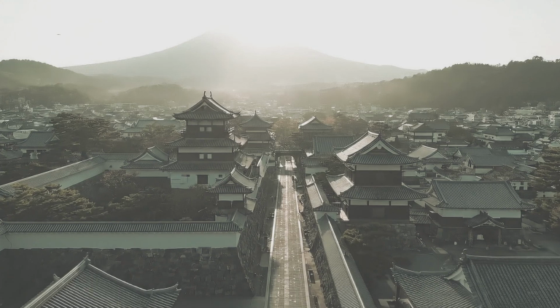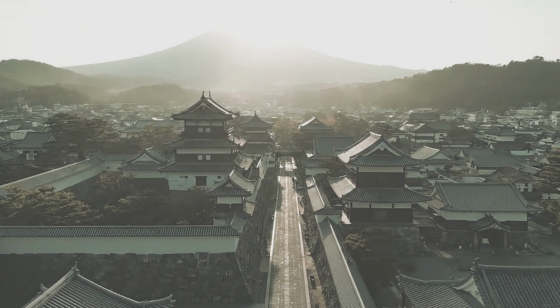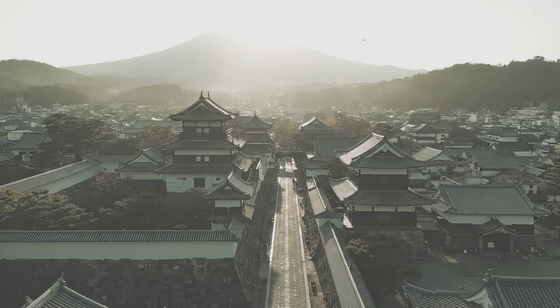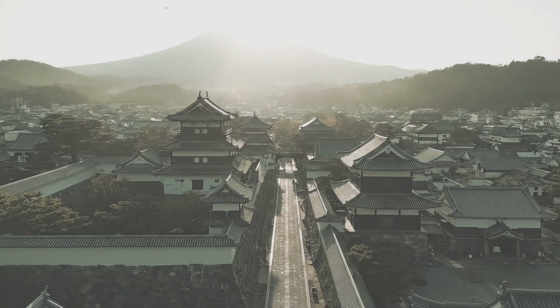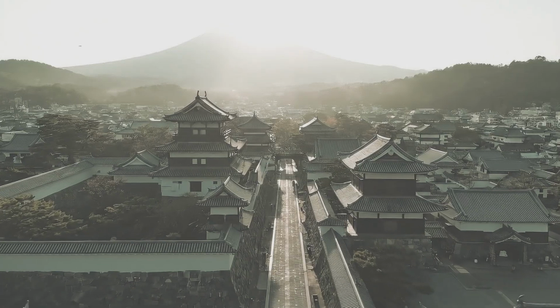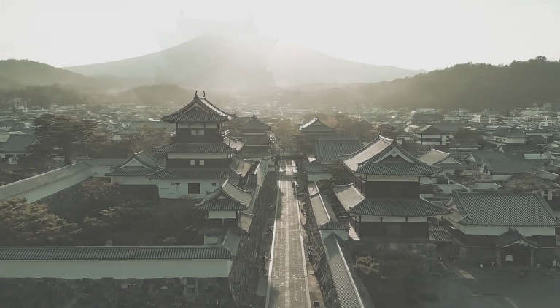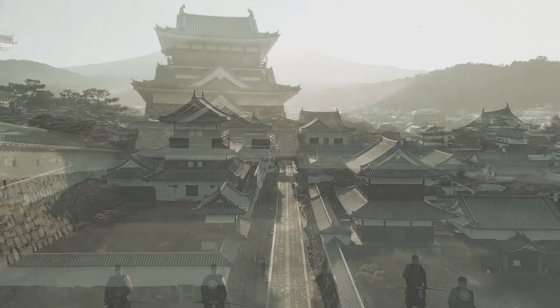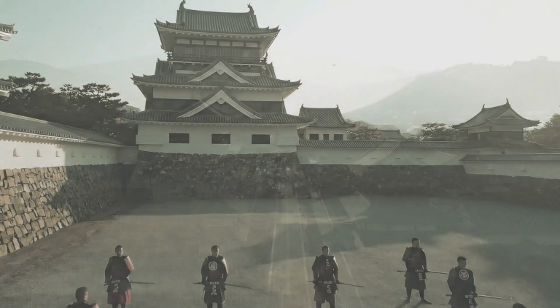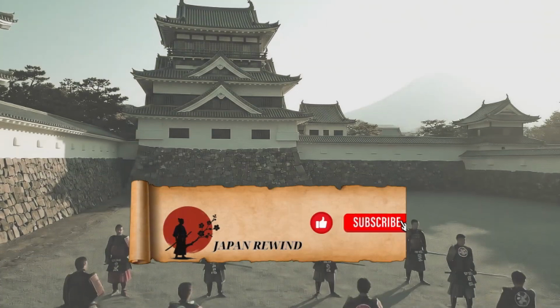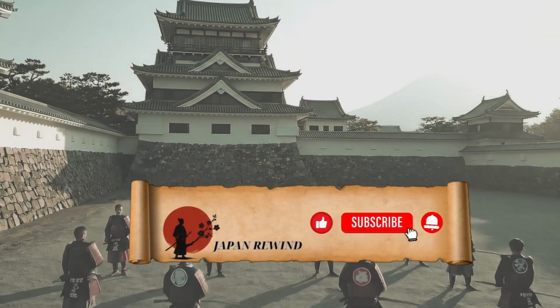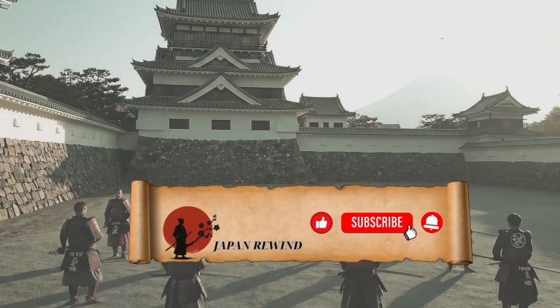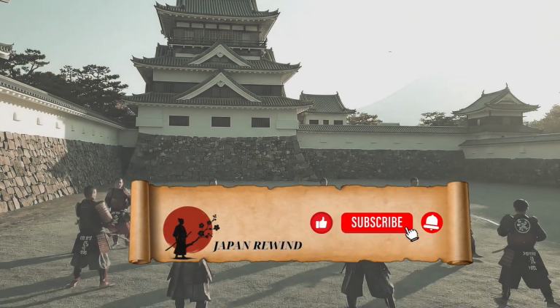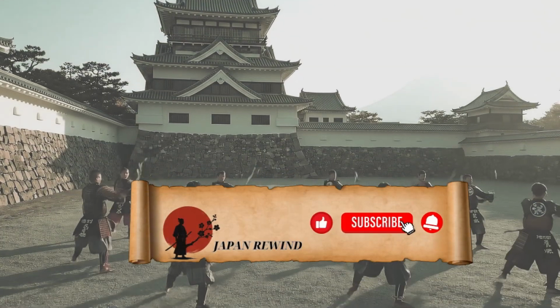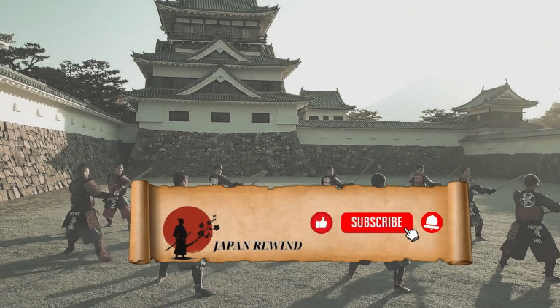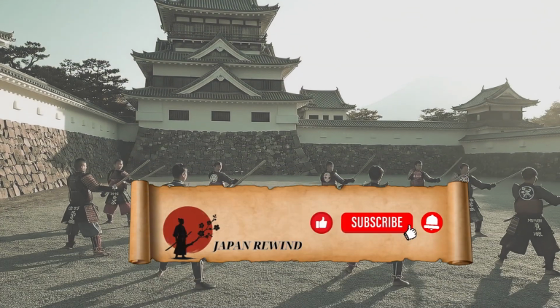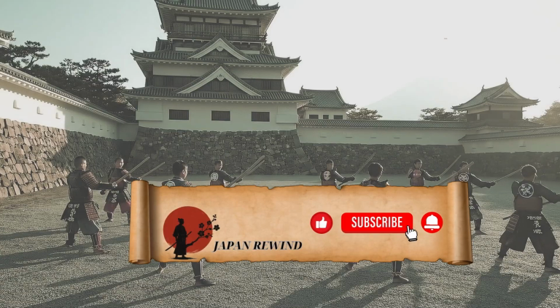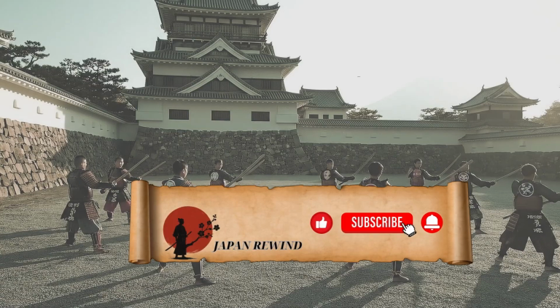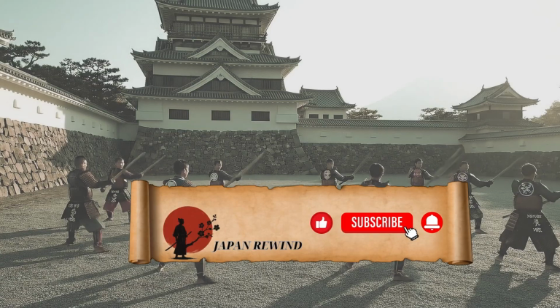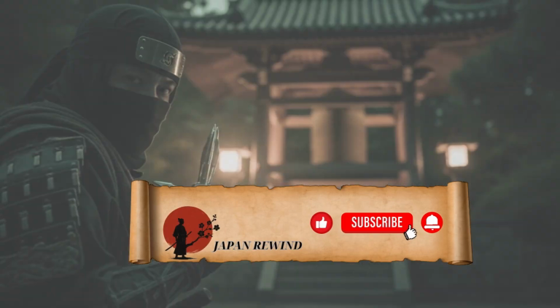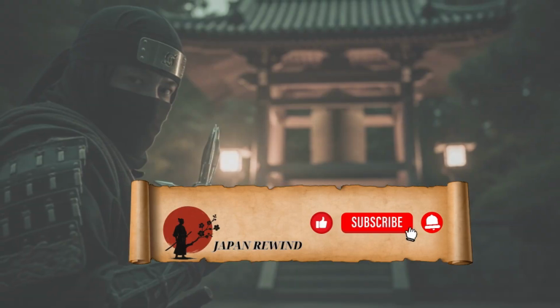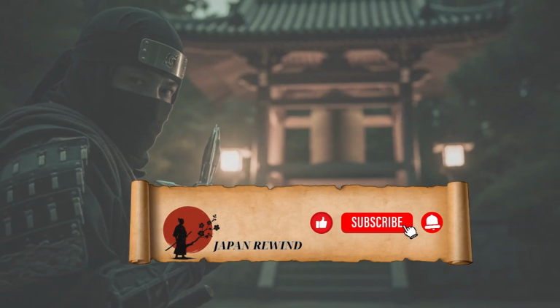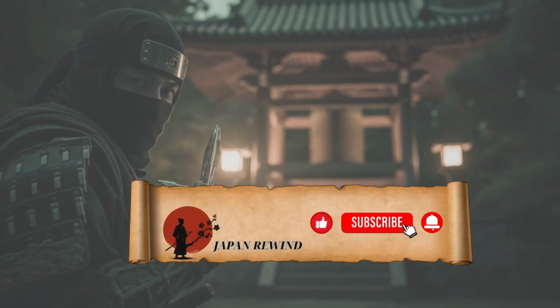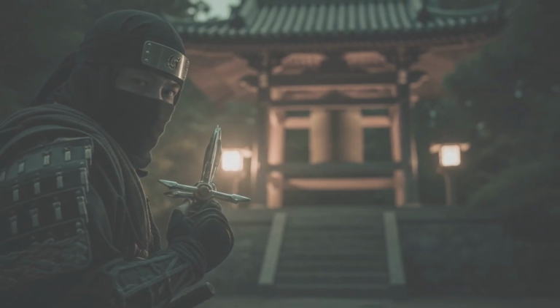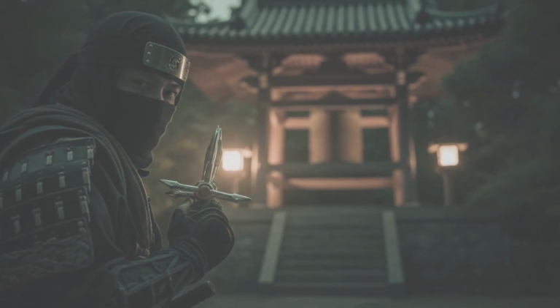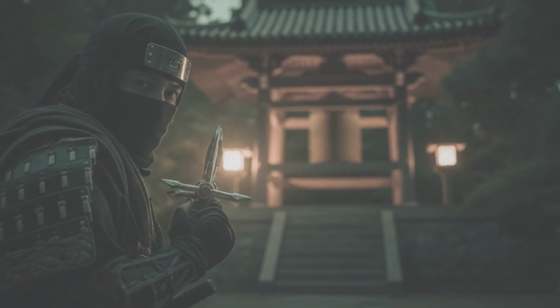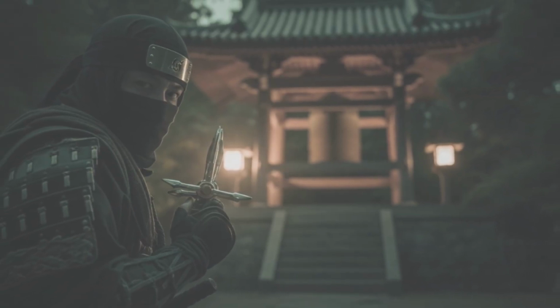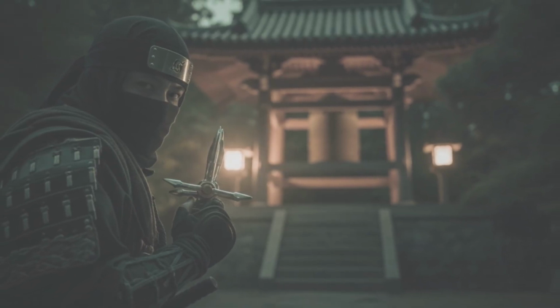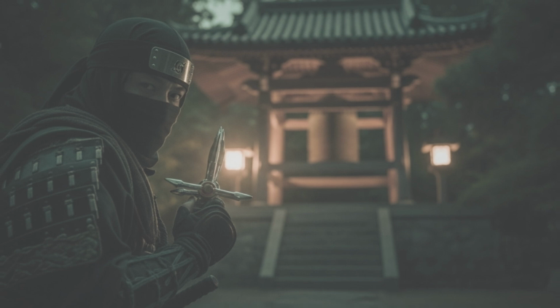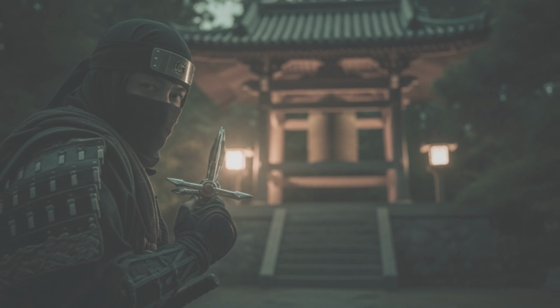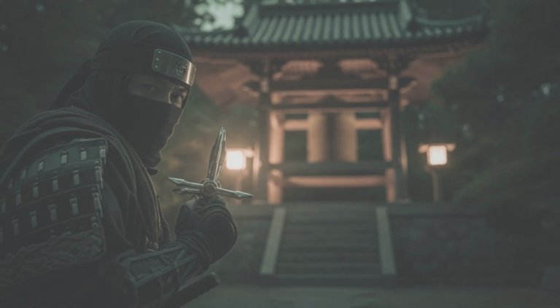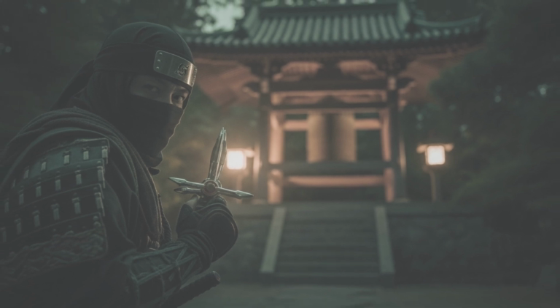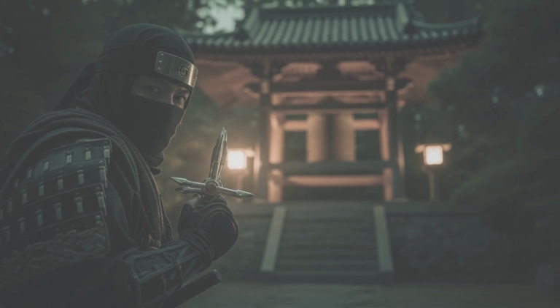If this journey into samurai armor fascinated you, hit like and subscribe to Japan Rewind. Drop a comment — what details surprised you most? And ring the bell, because next week we'll uncover the shocking truth about ninja weapons that will change everything you thought you knew.